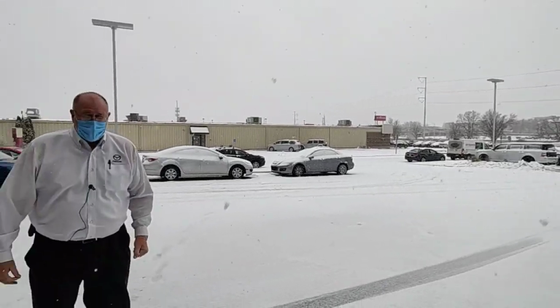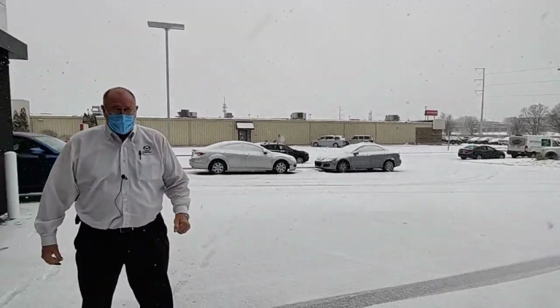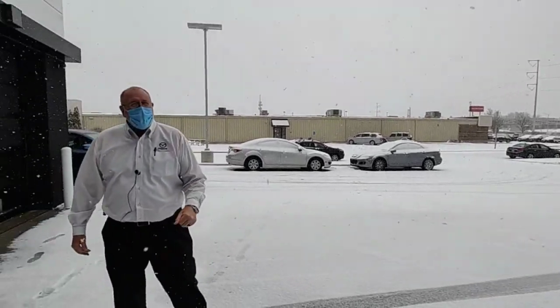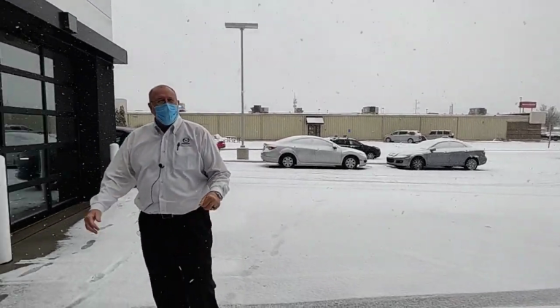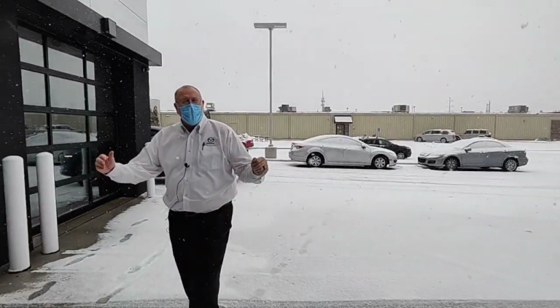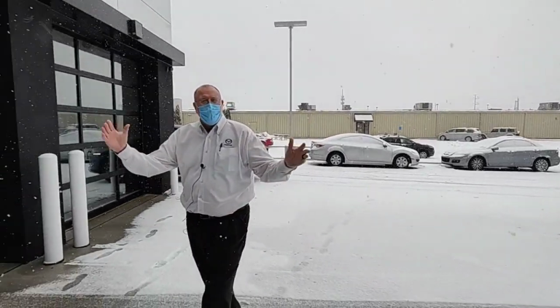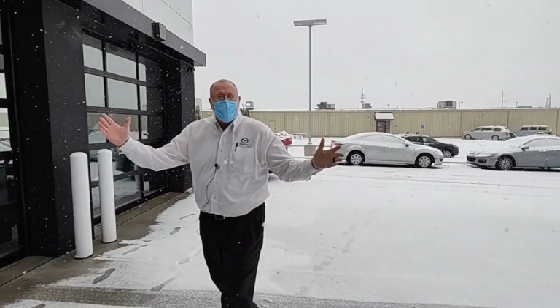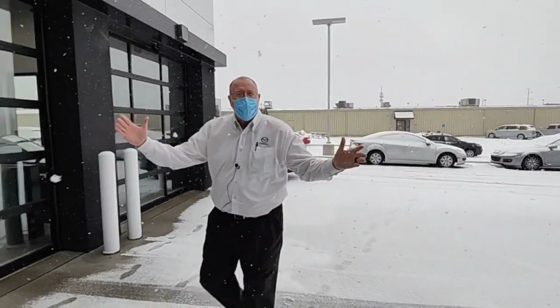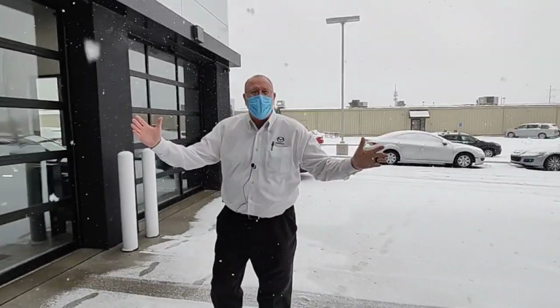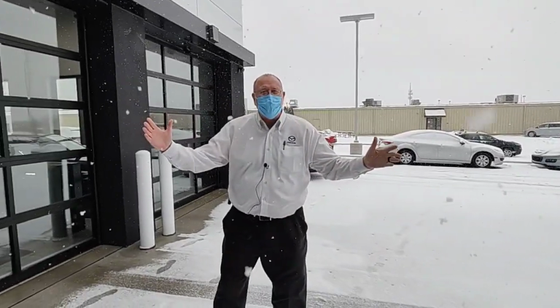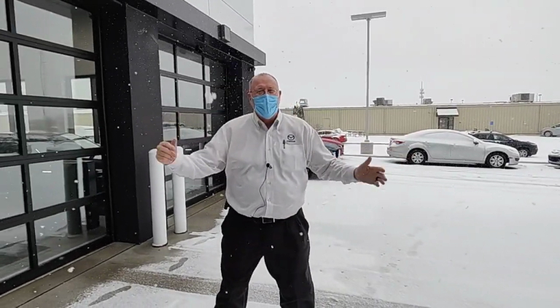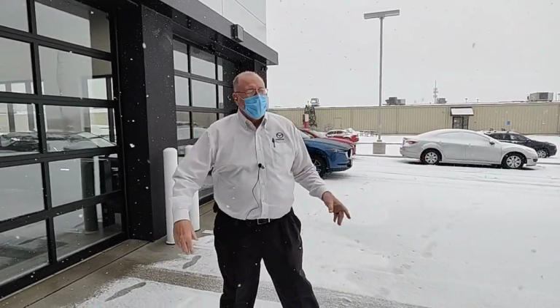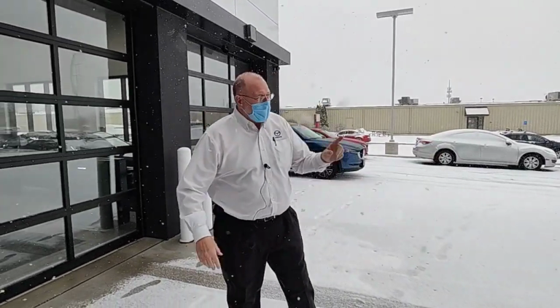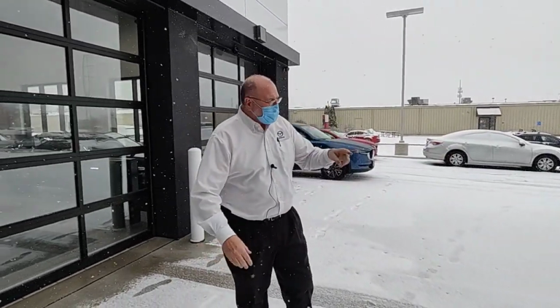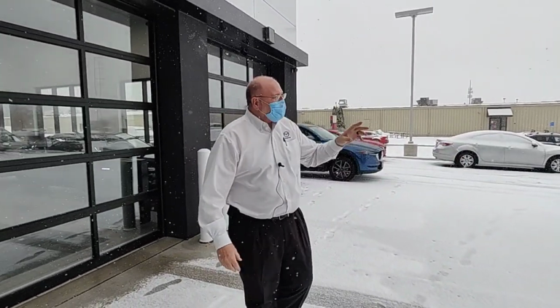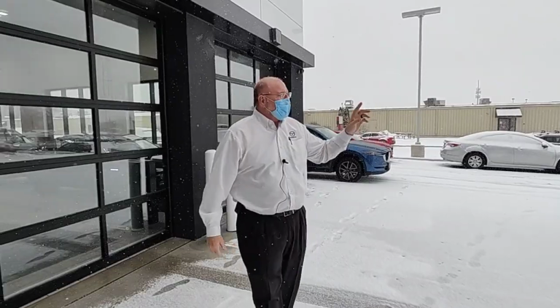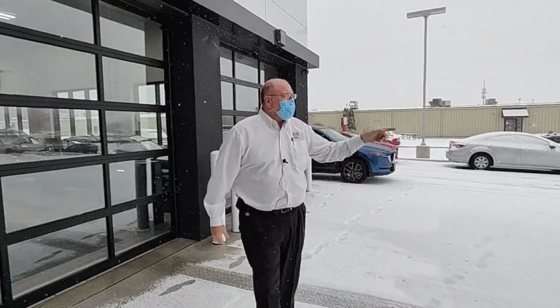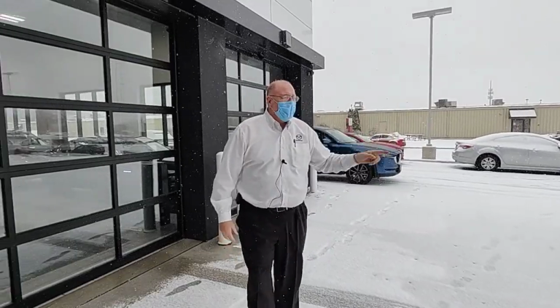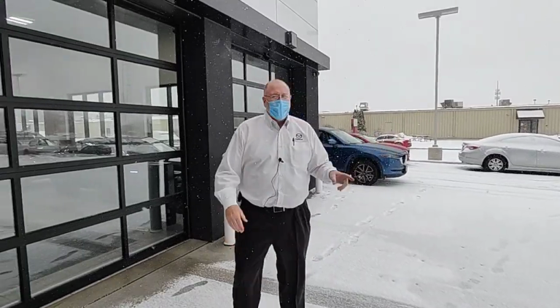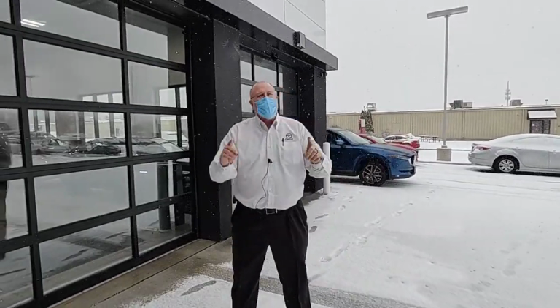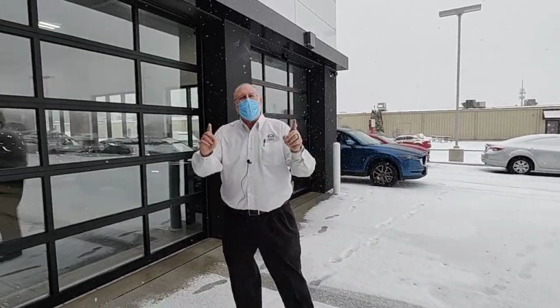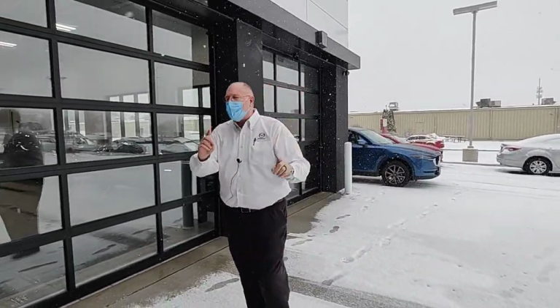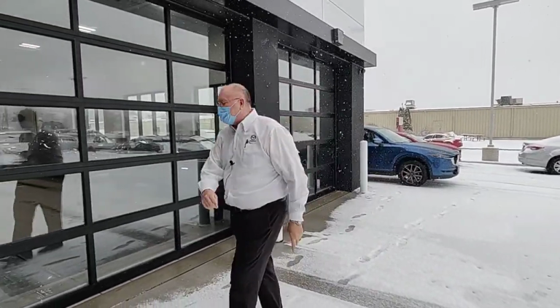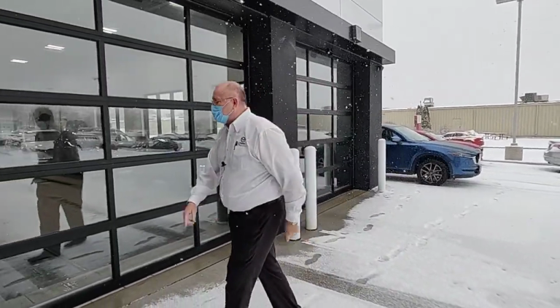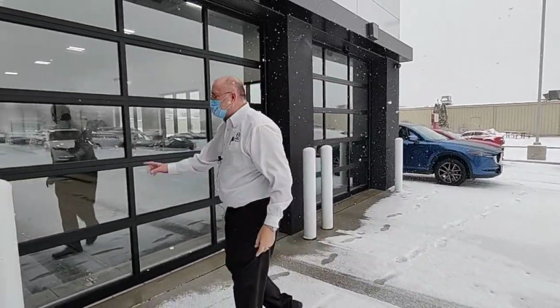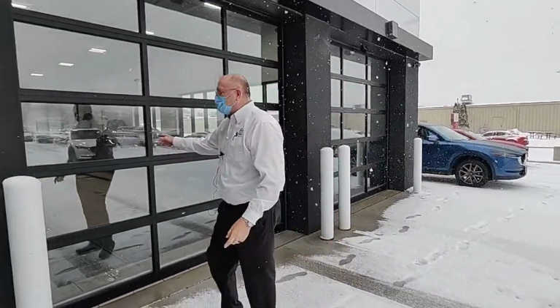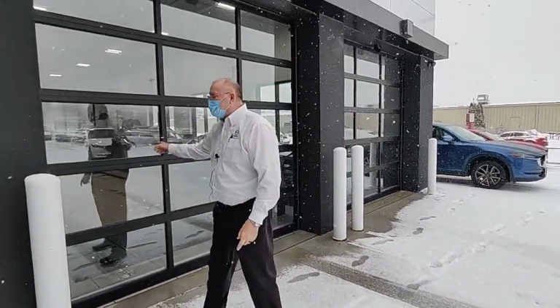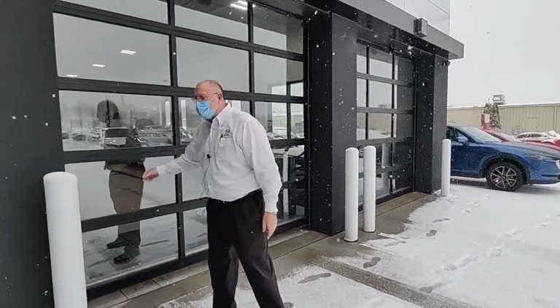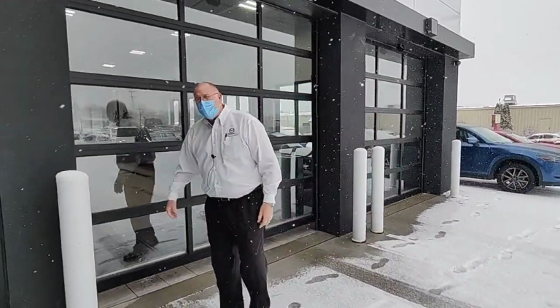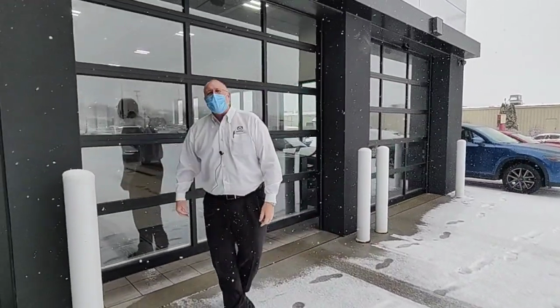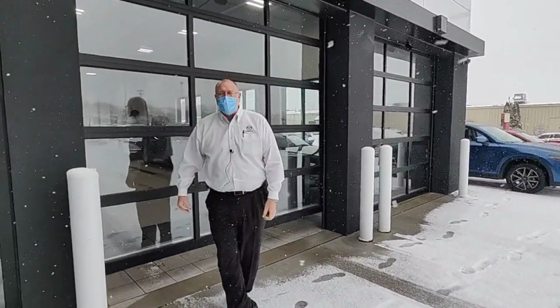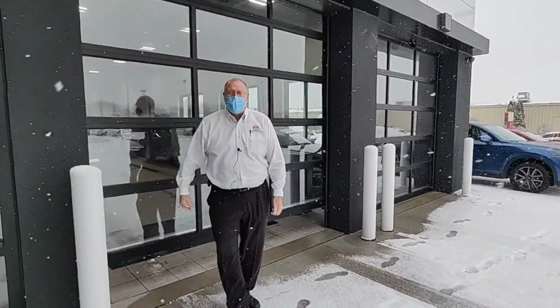Hey everybody, welcome to Madison, Wisconsin. When the weather's like this outside, you'll be sure glad we have a service department like this inside.